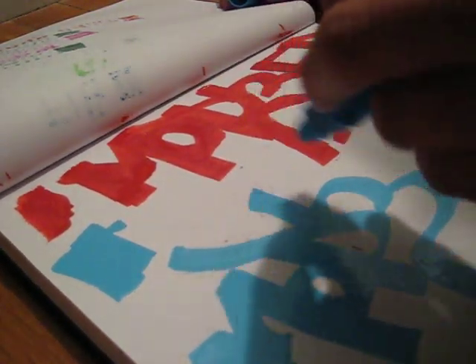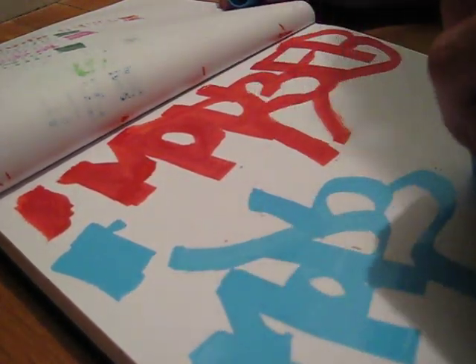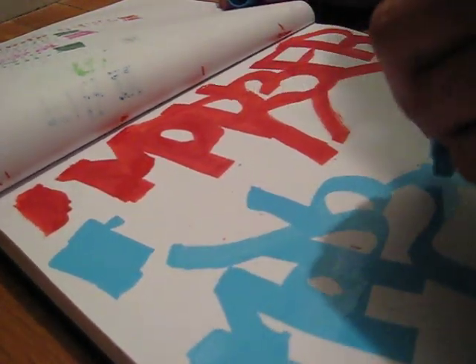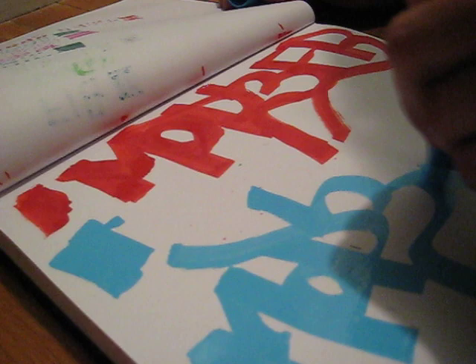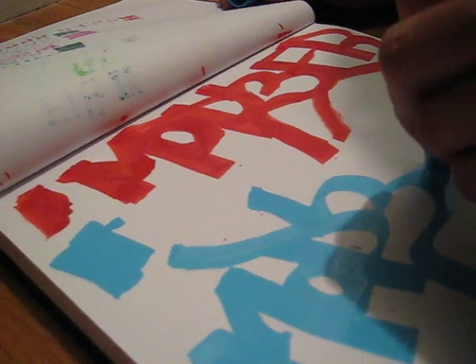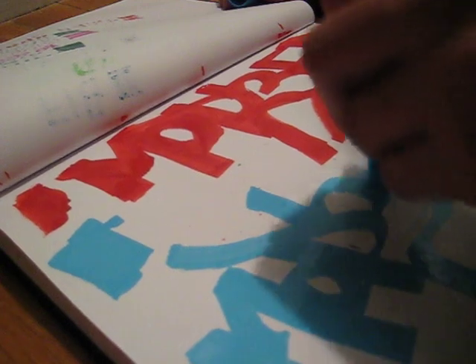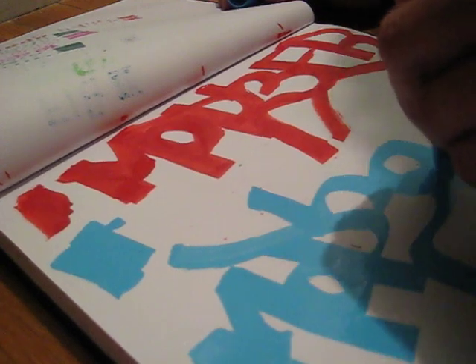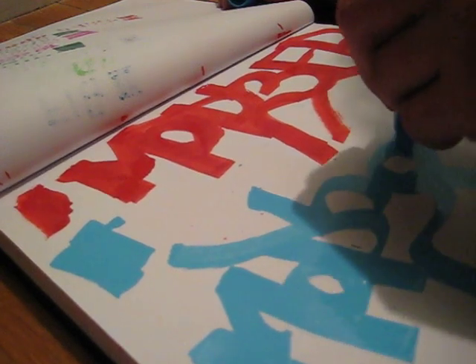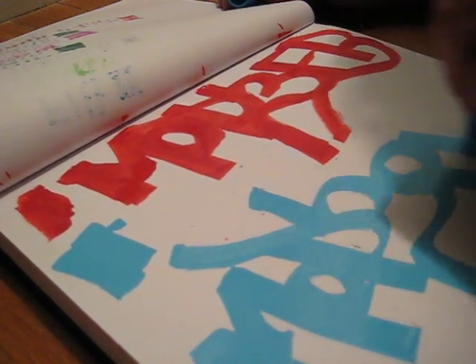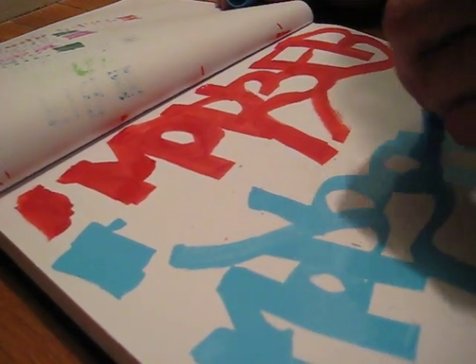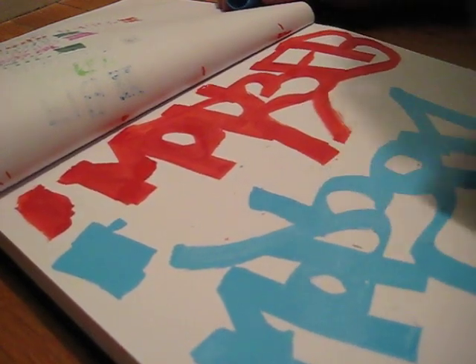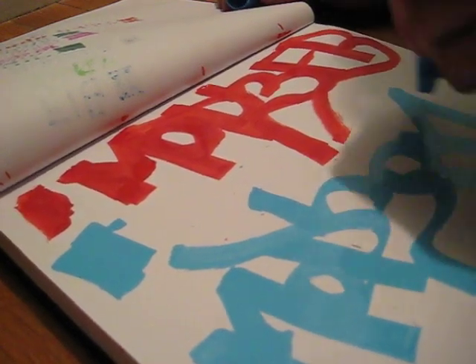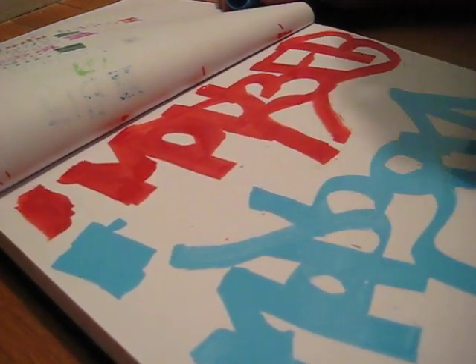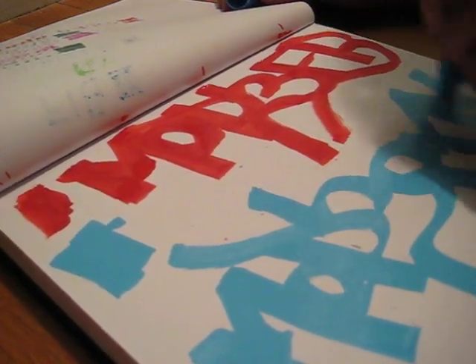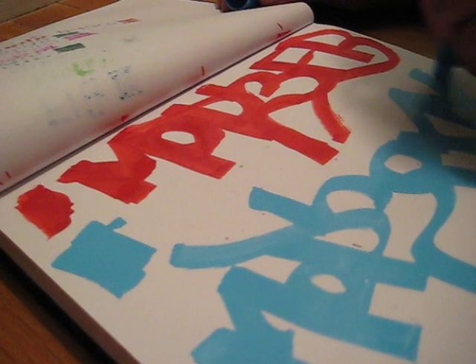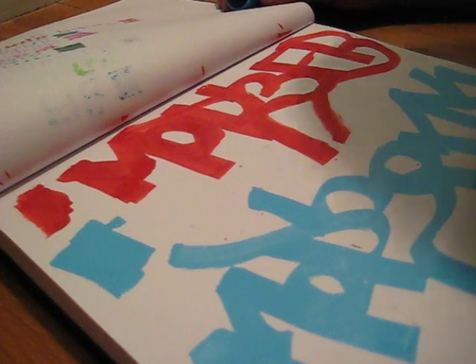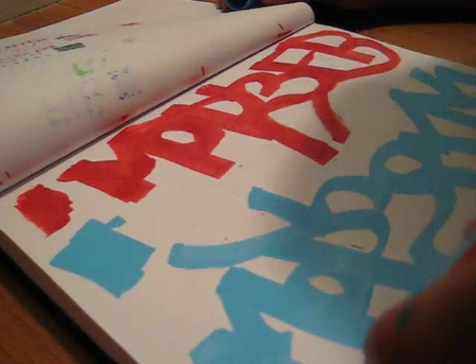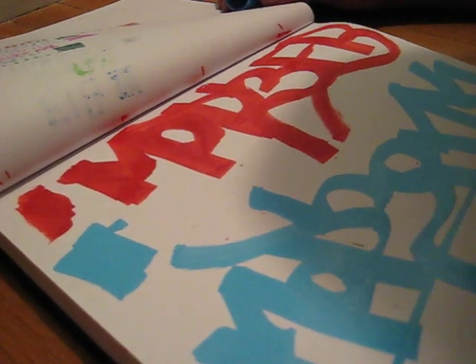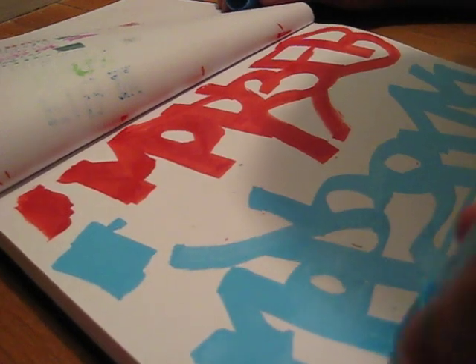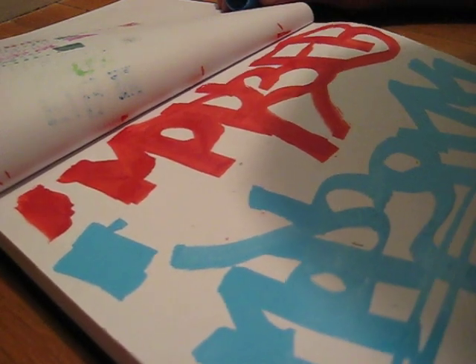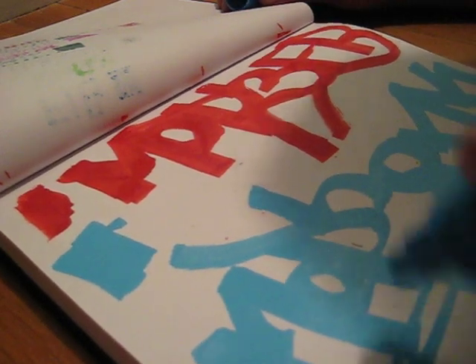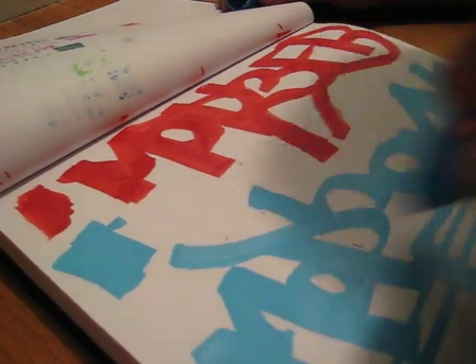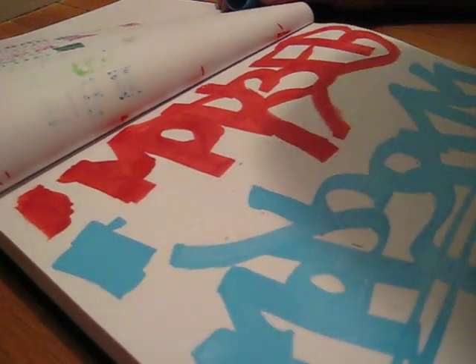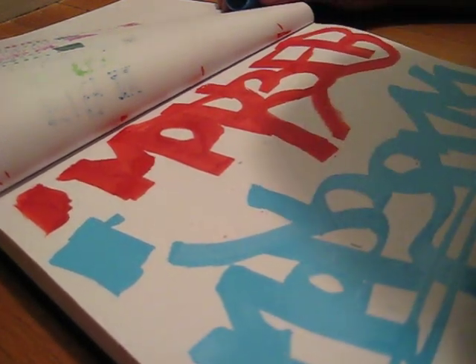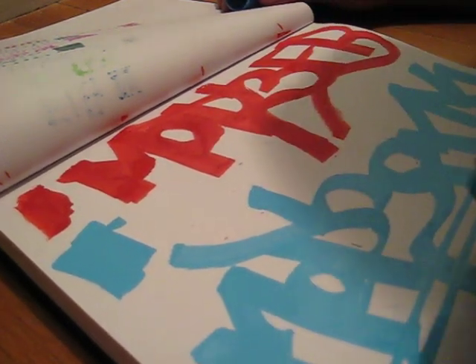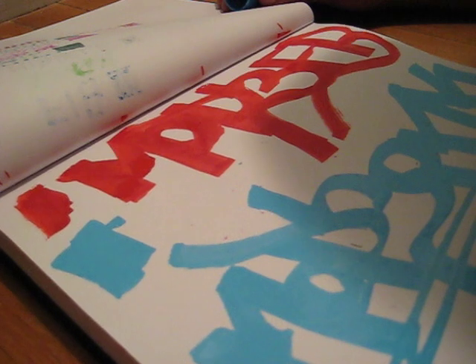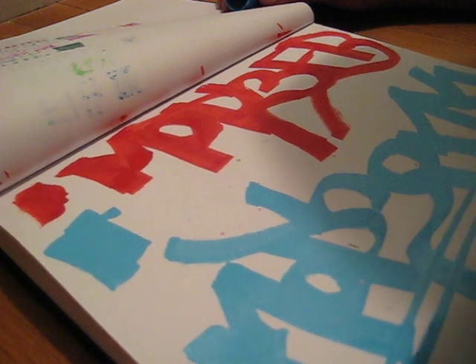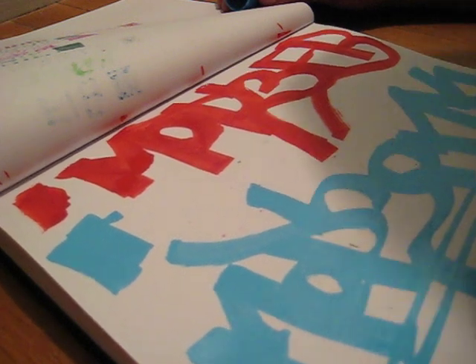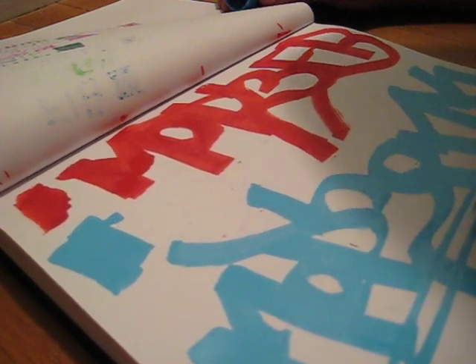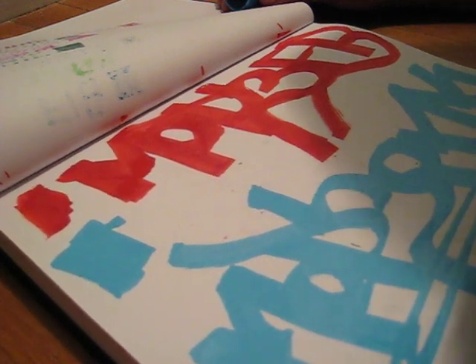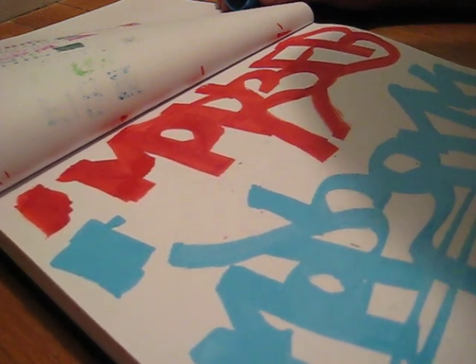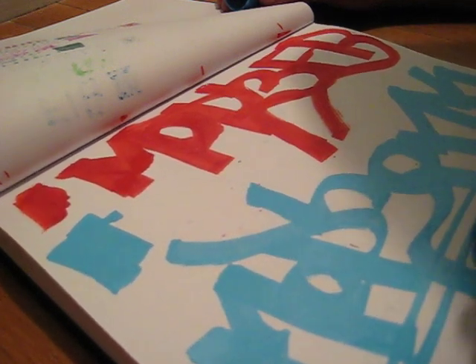This one is actually working less streaky than the red does. Look at the lines — you can get some pretty good lines out of this.